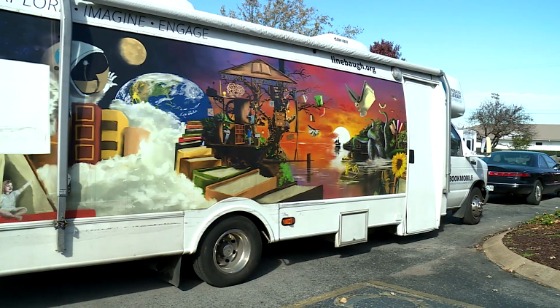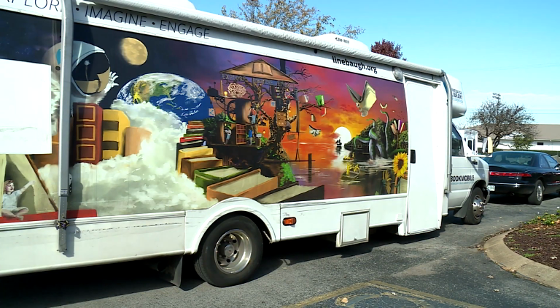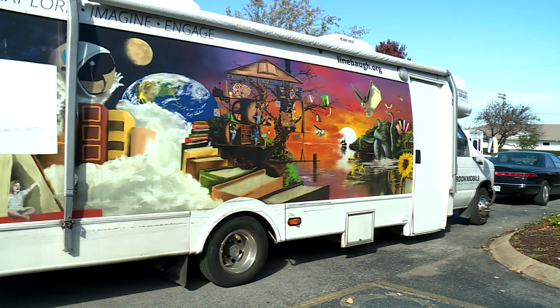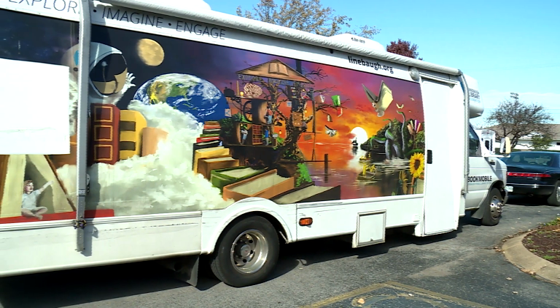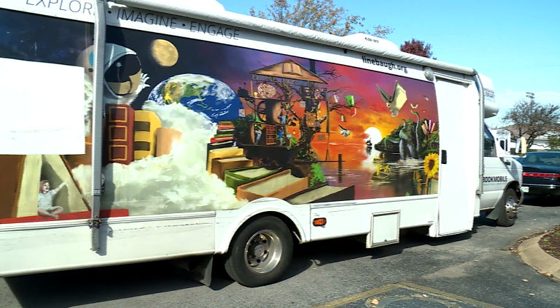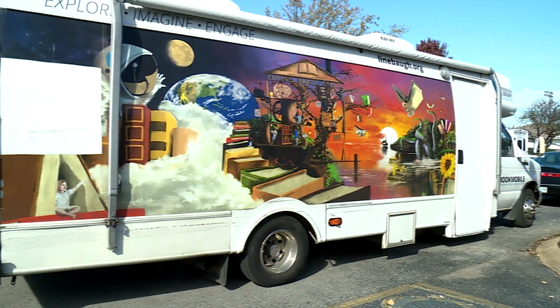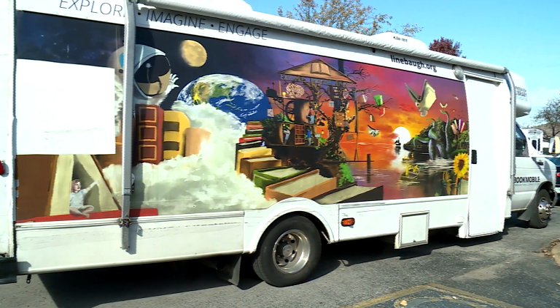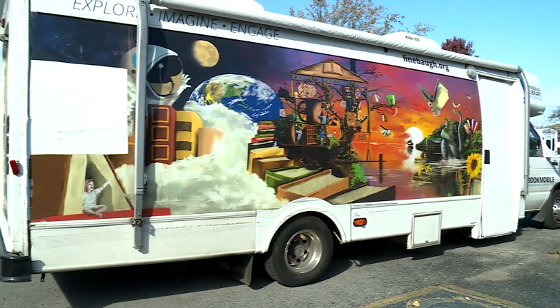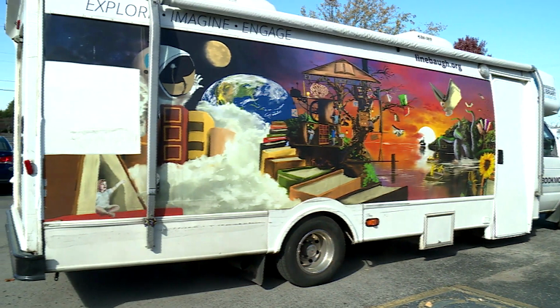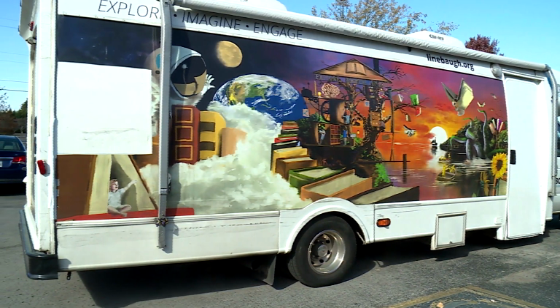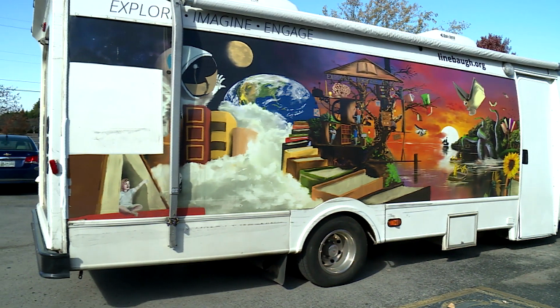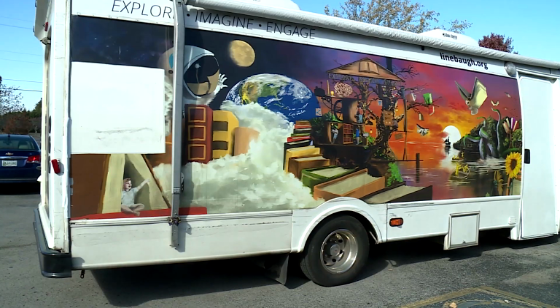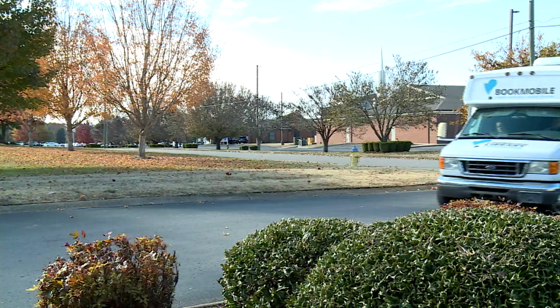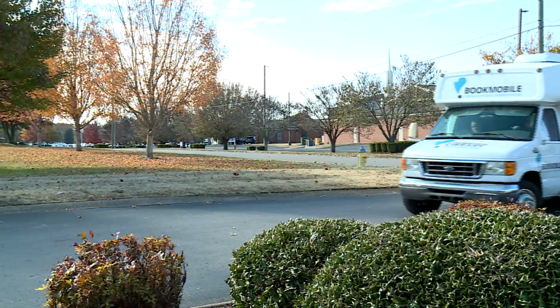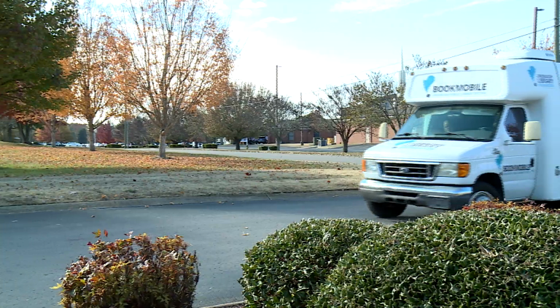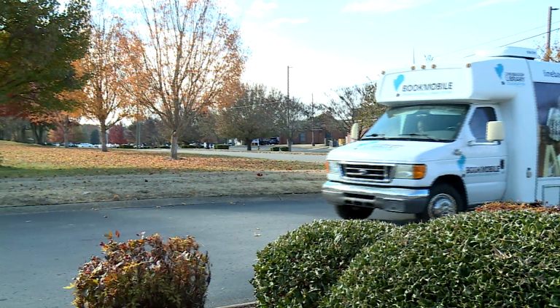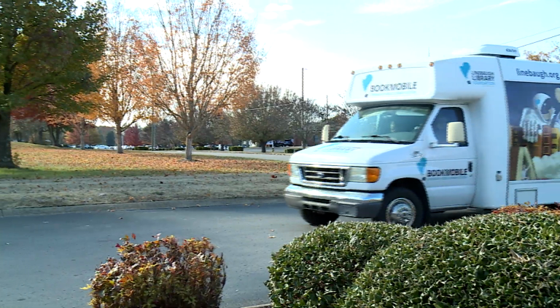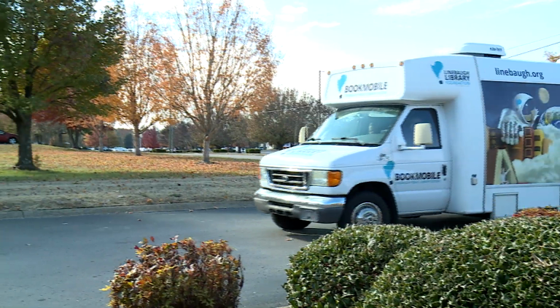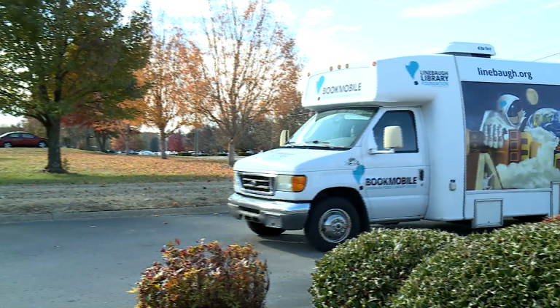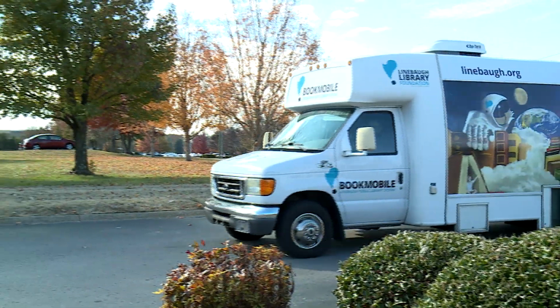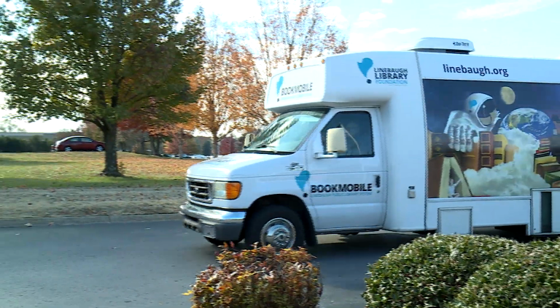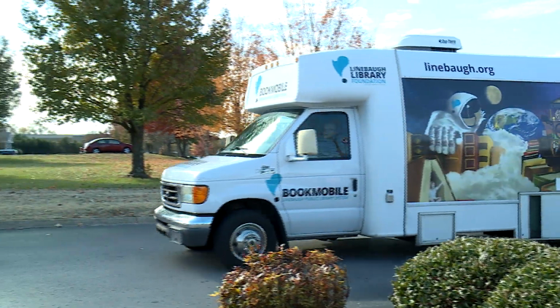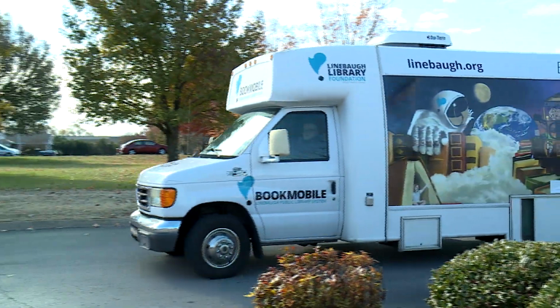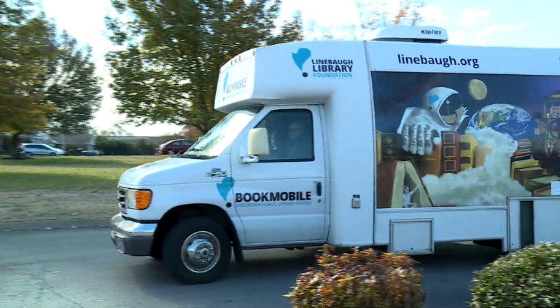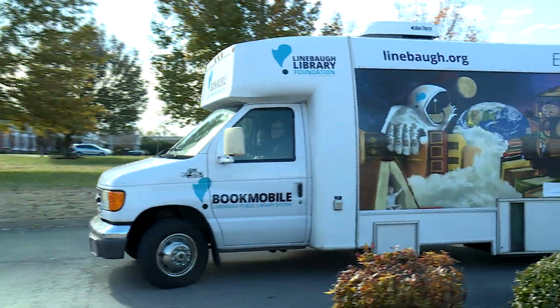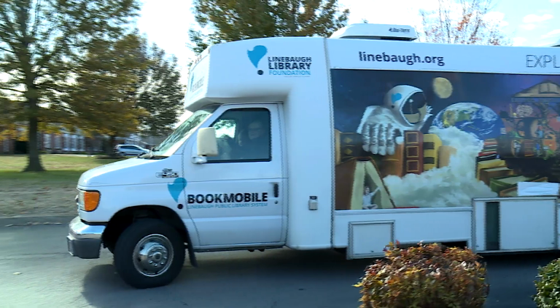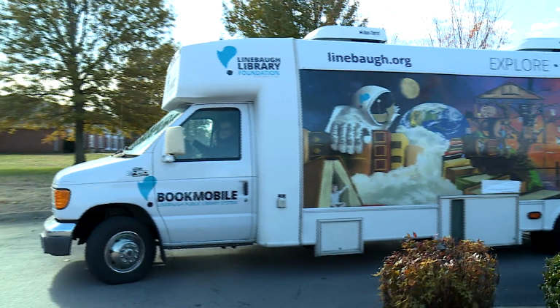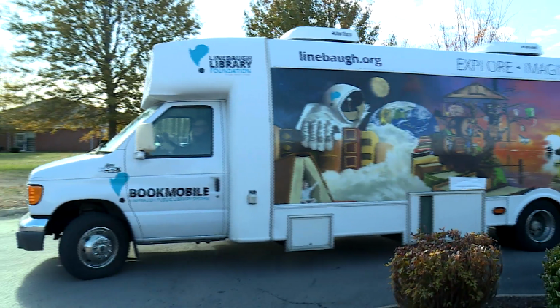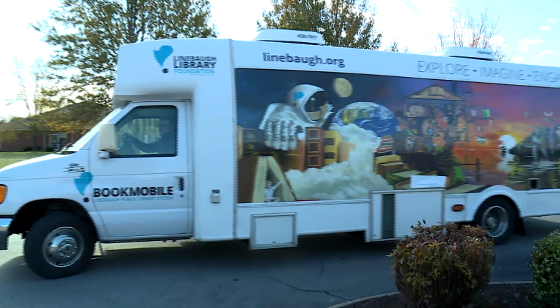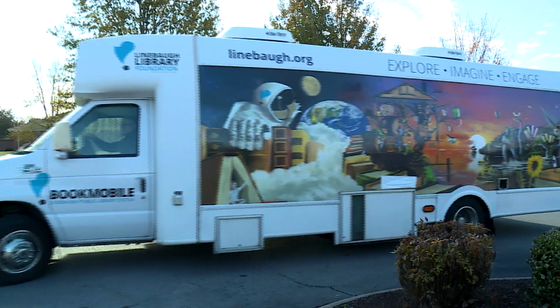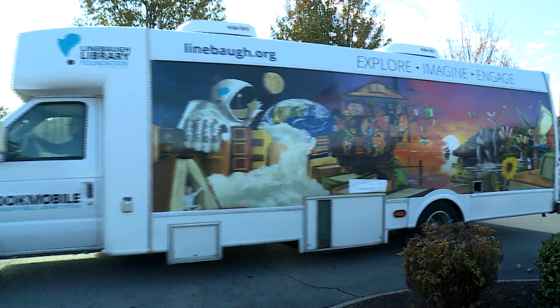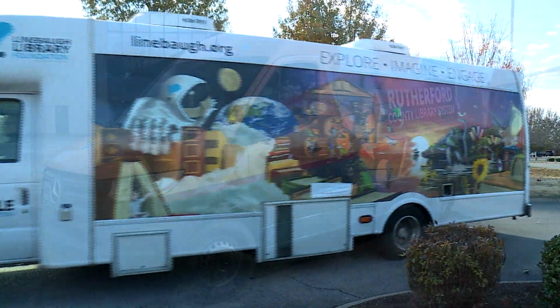The Rutherford County Library System took over the previous bookmobile in 2004, and it served the community for almost 20 years. It was a wonderful bookmobile, and it was serving us really well — right to the end it was doing a great job.